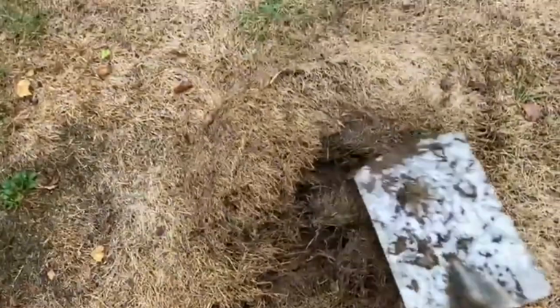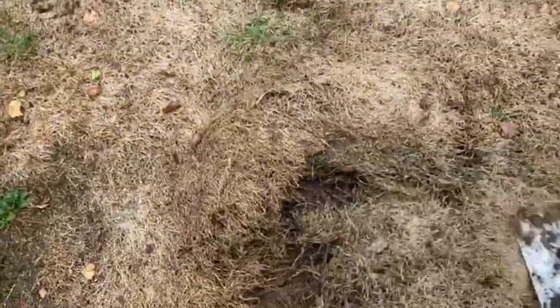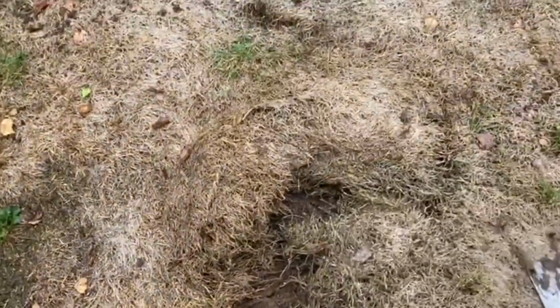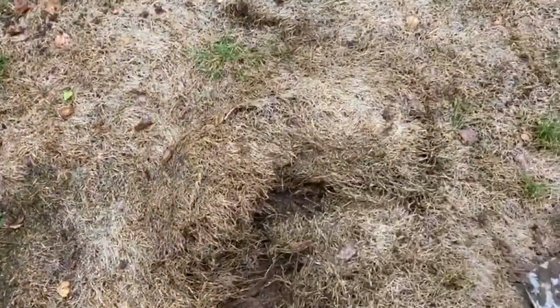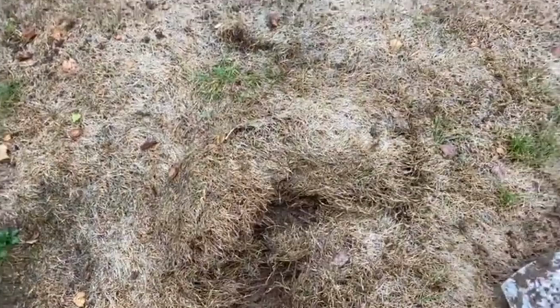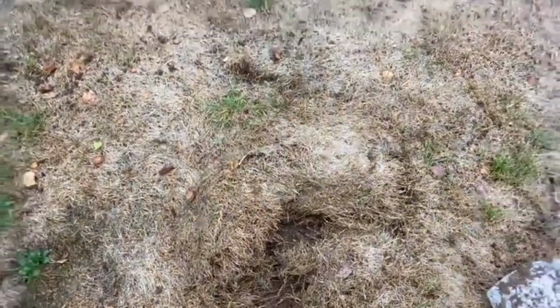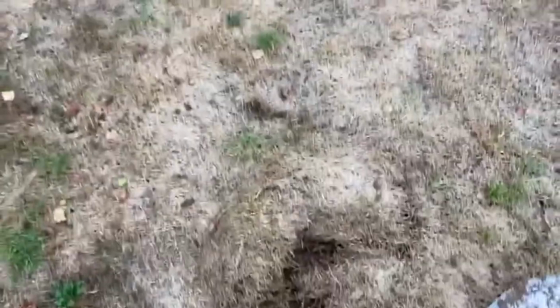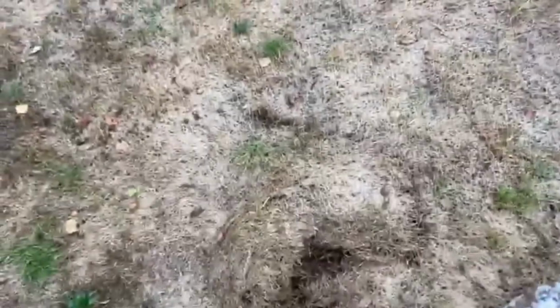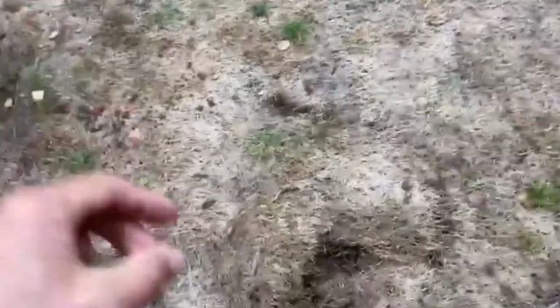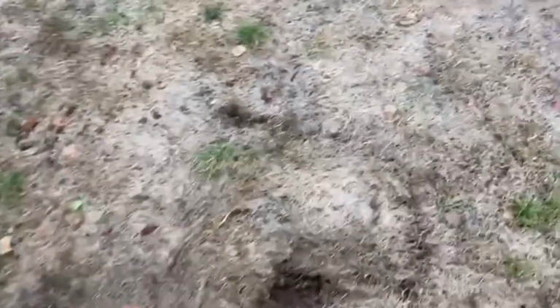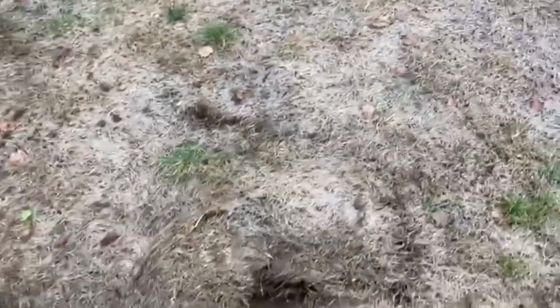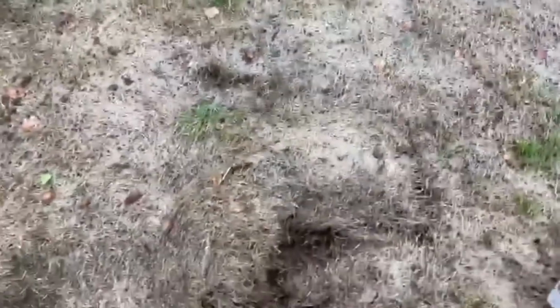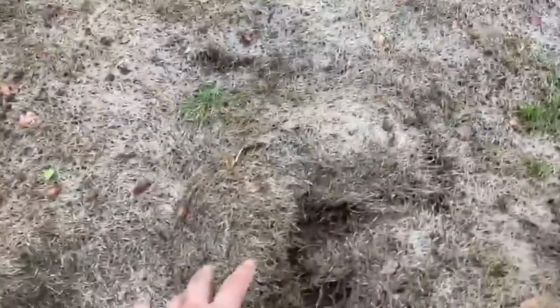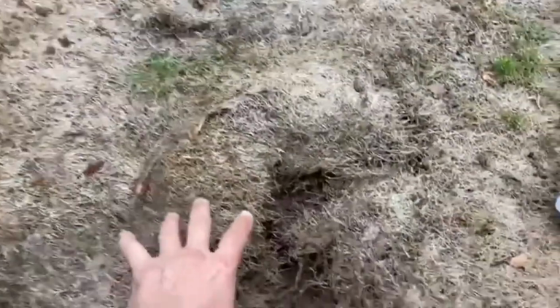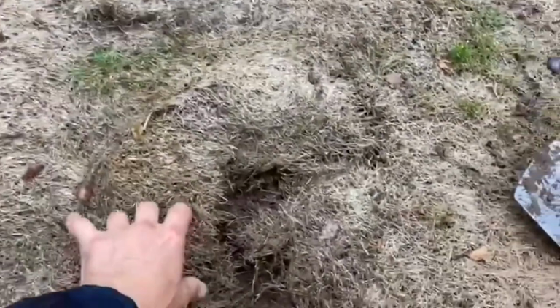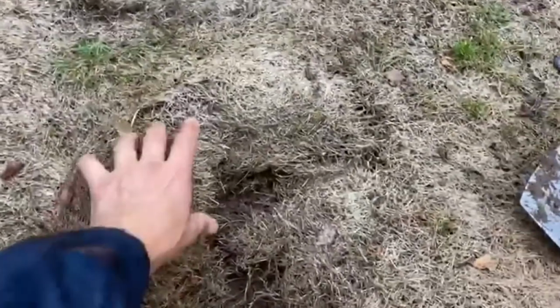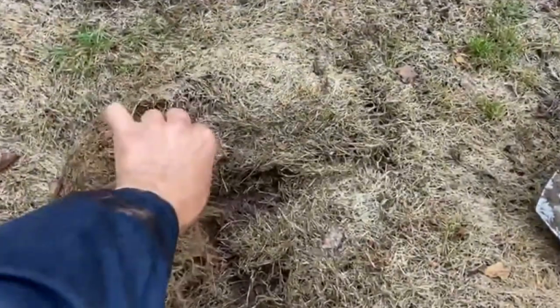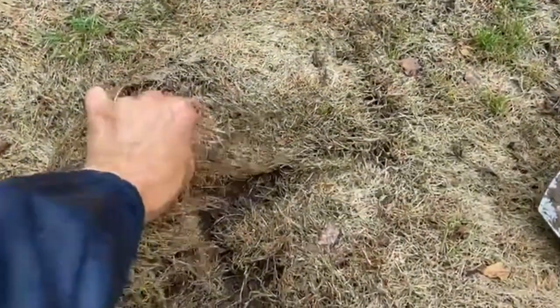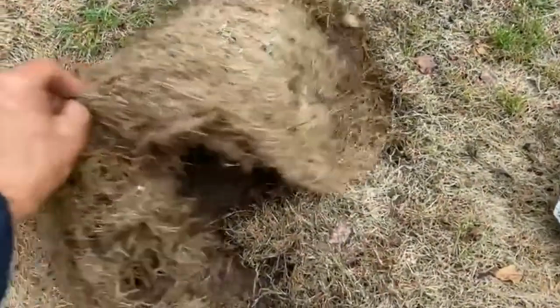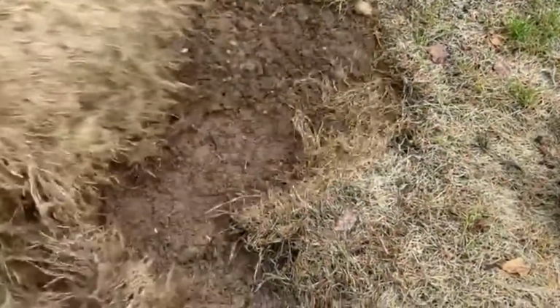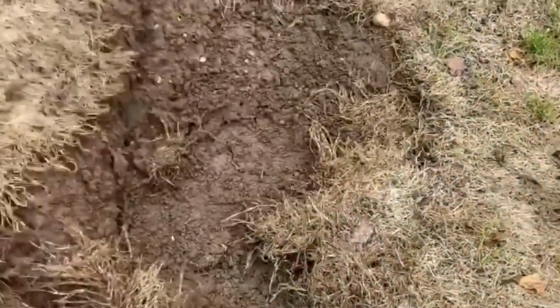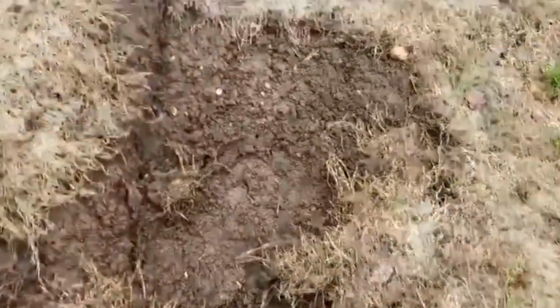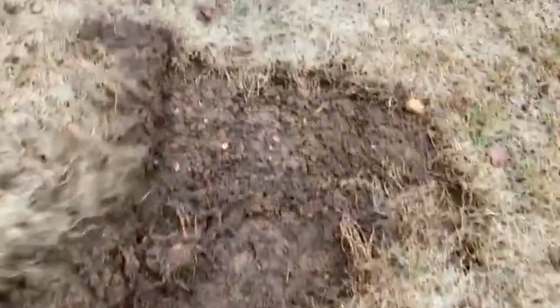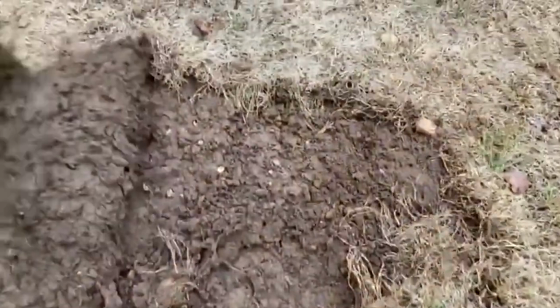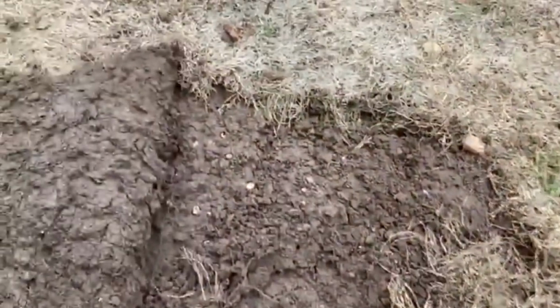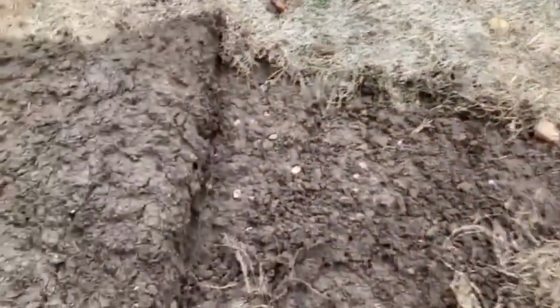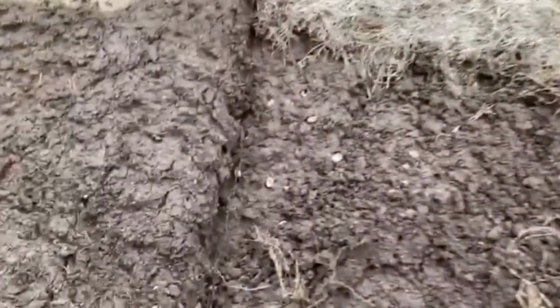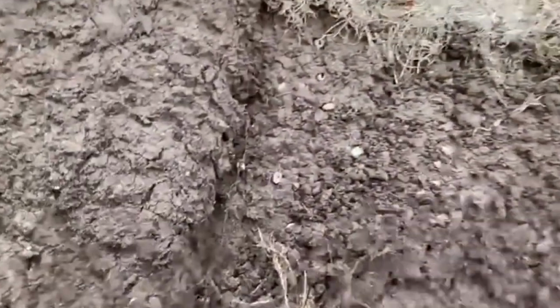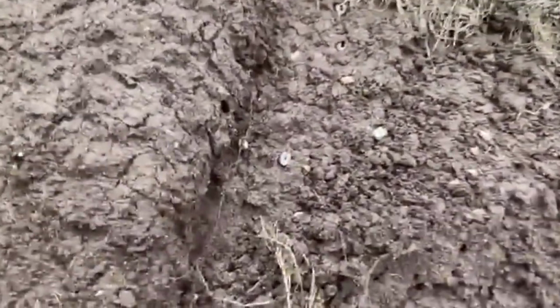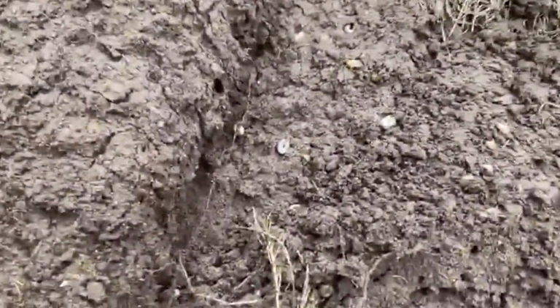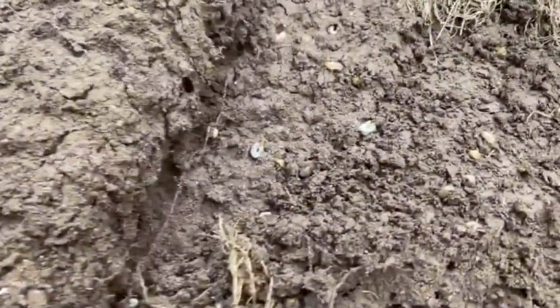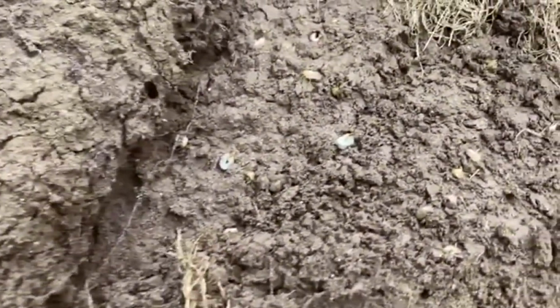The identification of the individual pests present in a lawn can be confirmed by pulling back the weakened turf layer, which will reveal the active pests in the soil layer below.